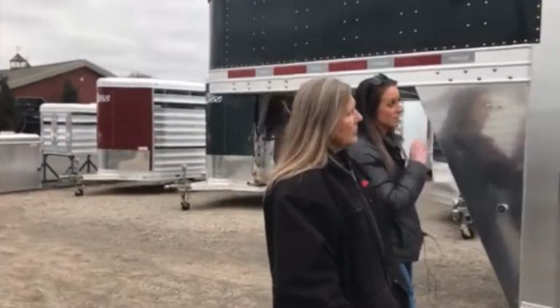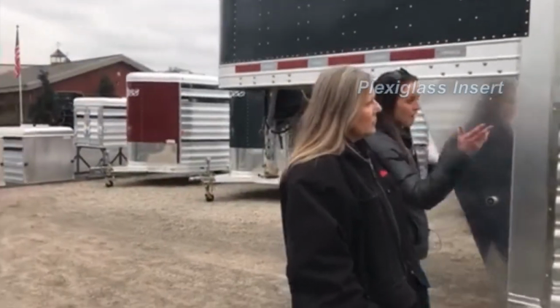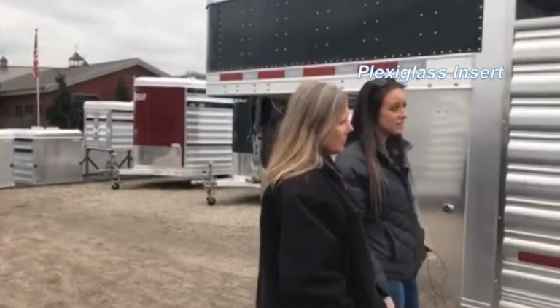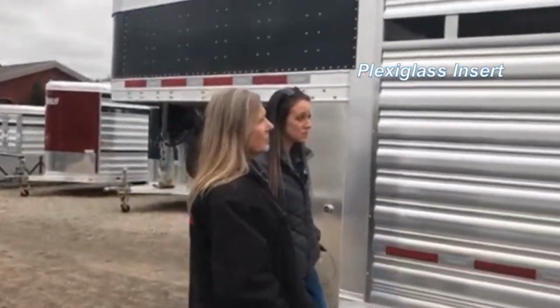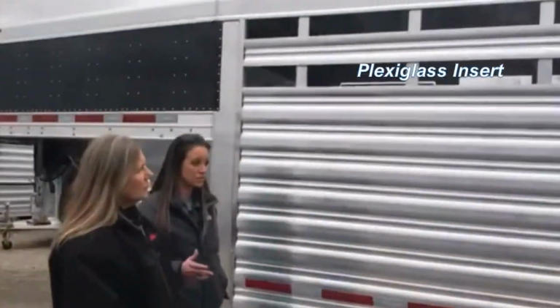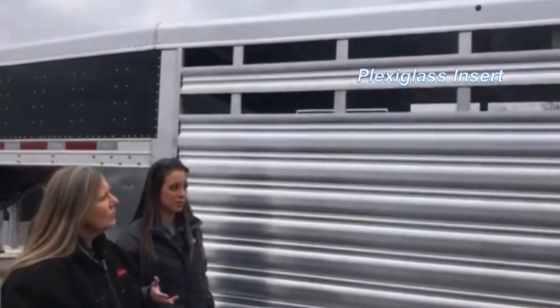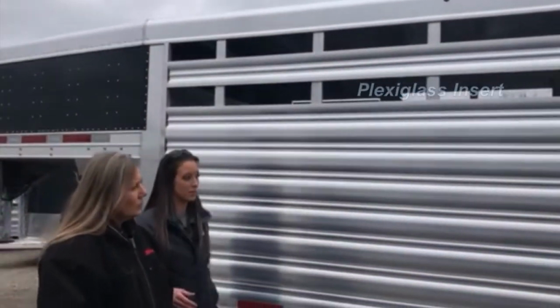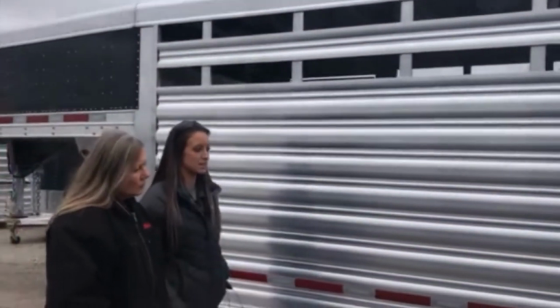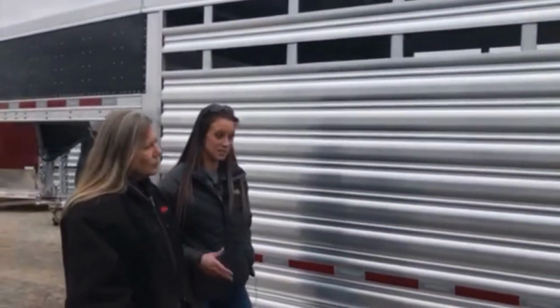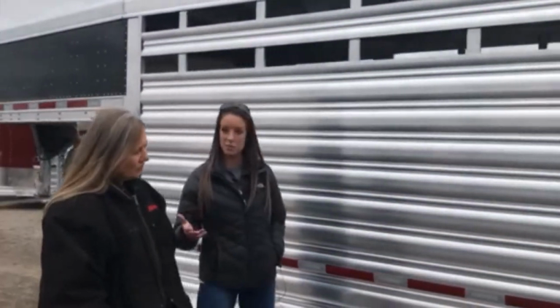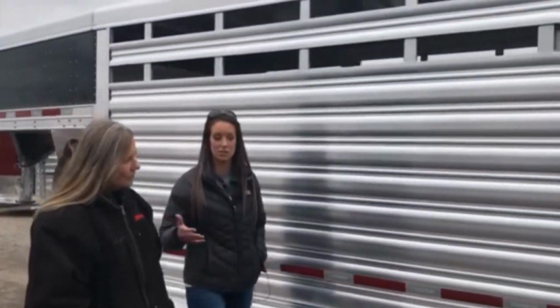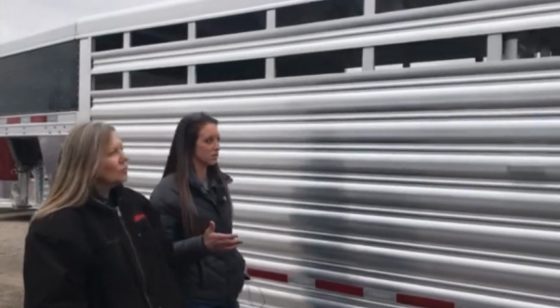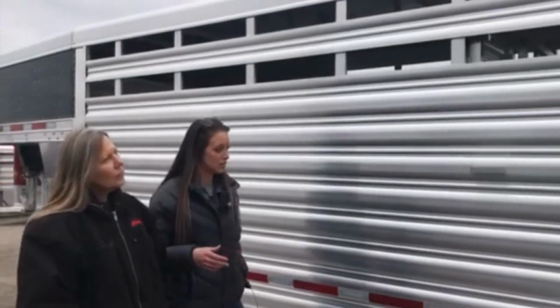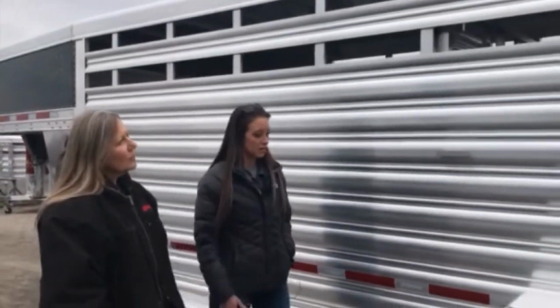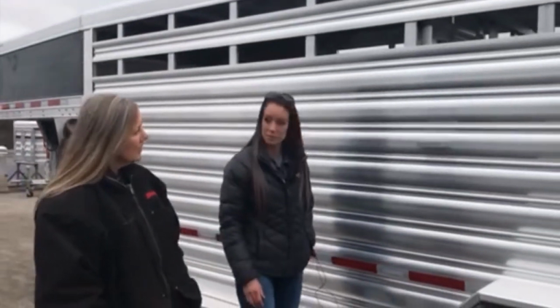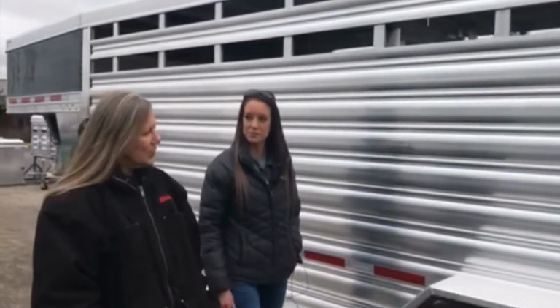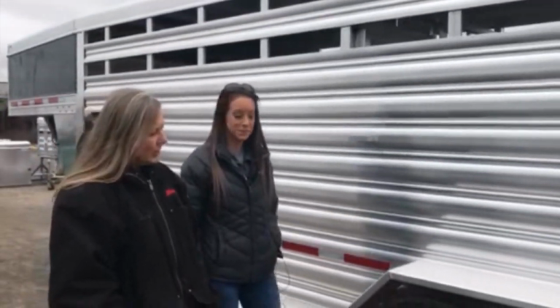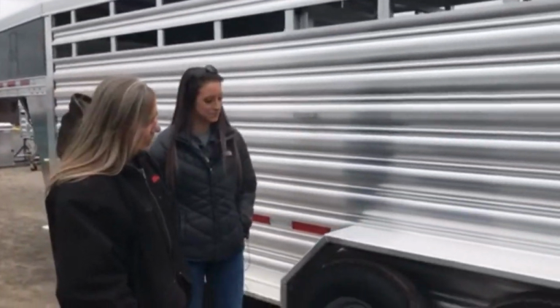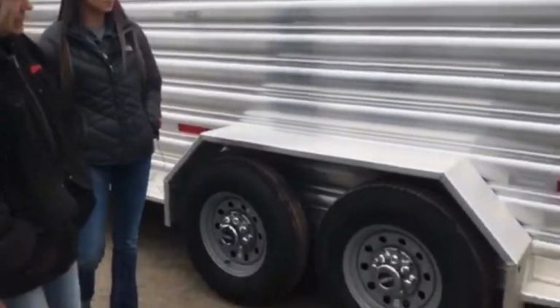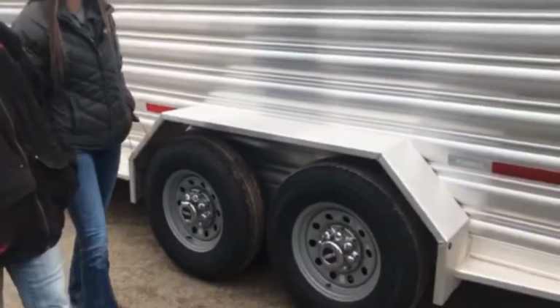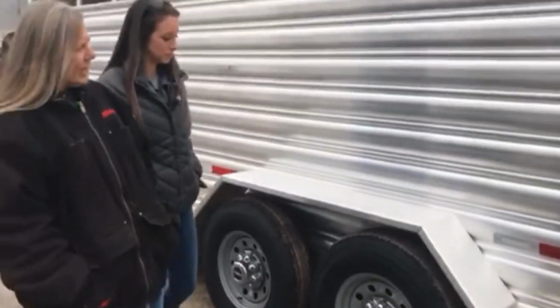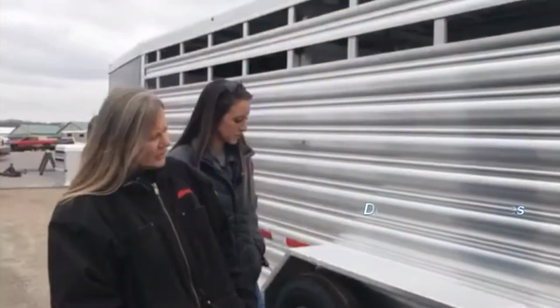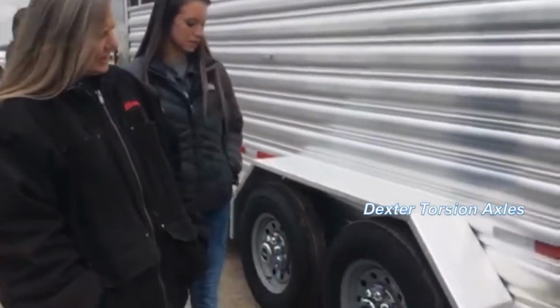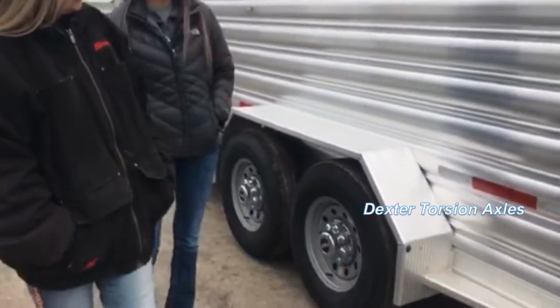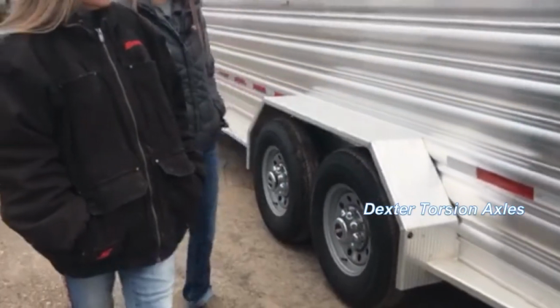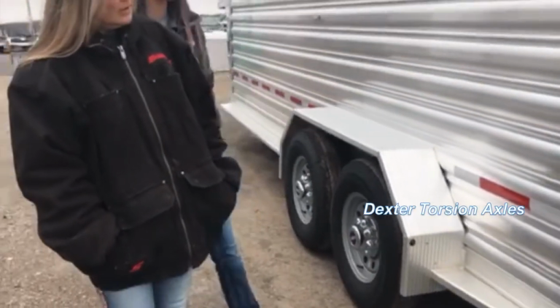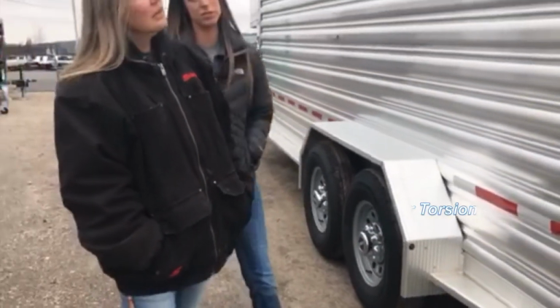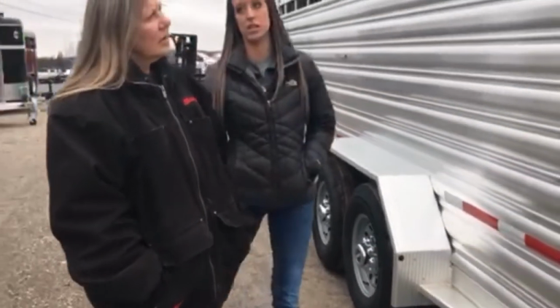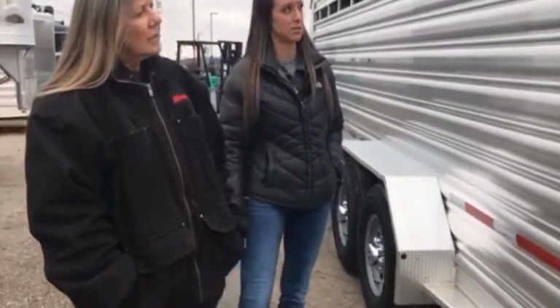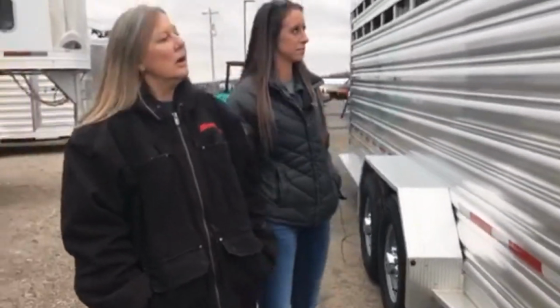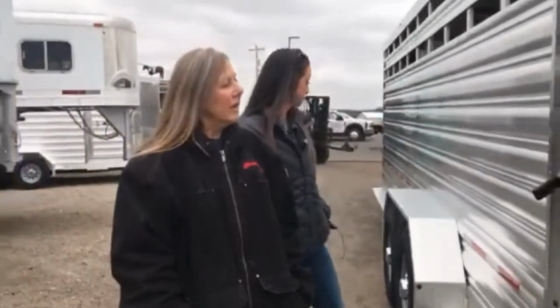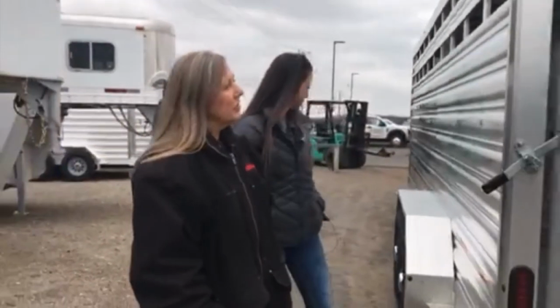You can add plexiglass to it, you can do a couple of different upgrades — doesn't have to be anything fancy. It's very pretty. Tell me again about those axles. It's got two 7,000-pound Dexter torsion axles under it. Okay, great.